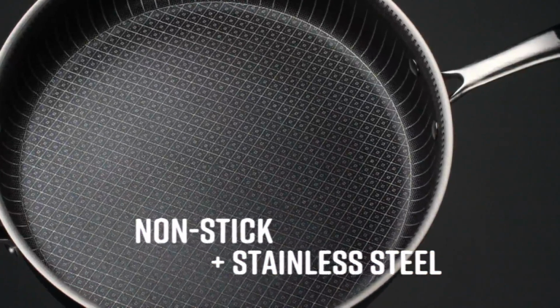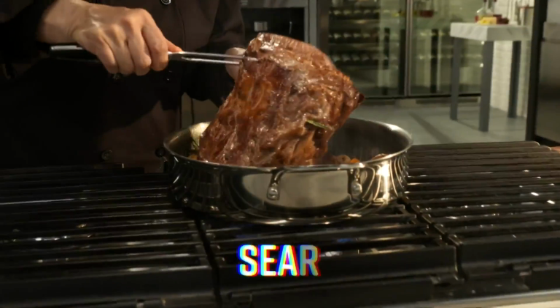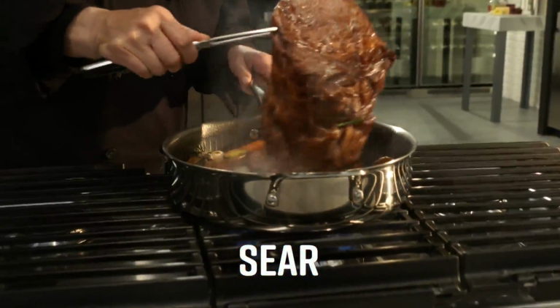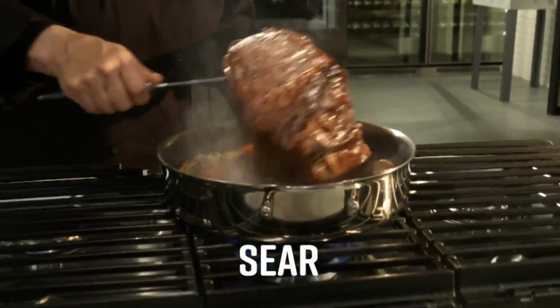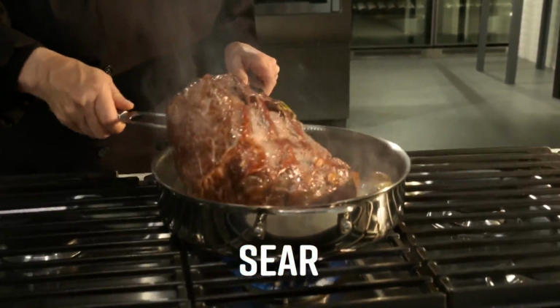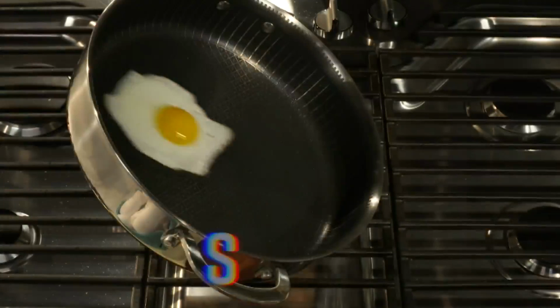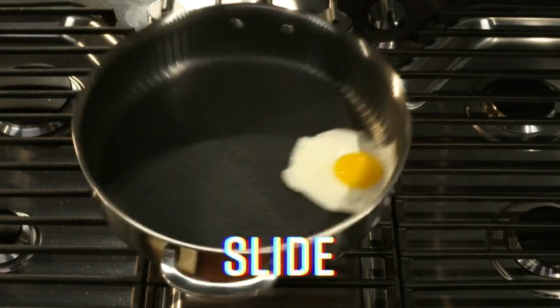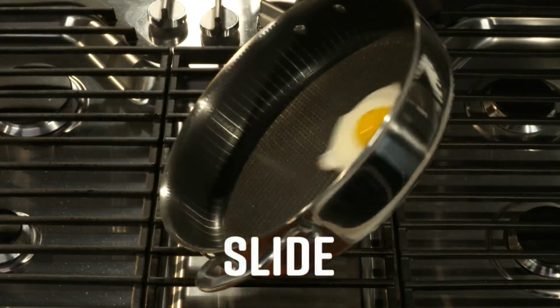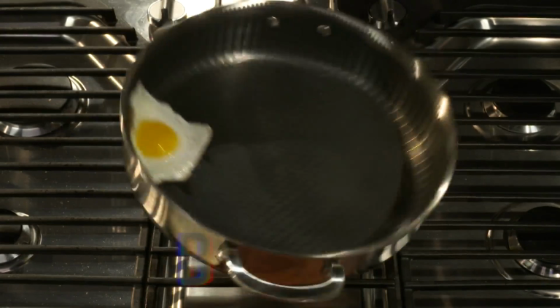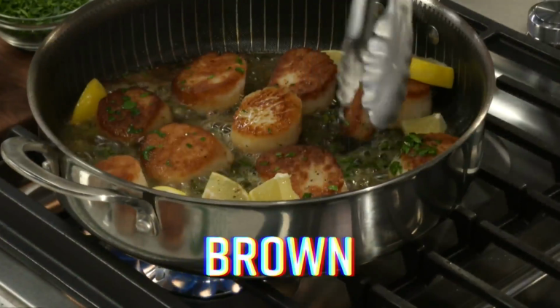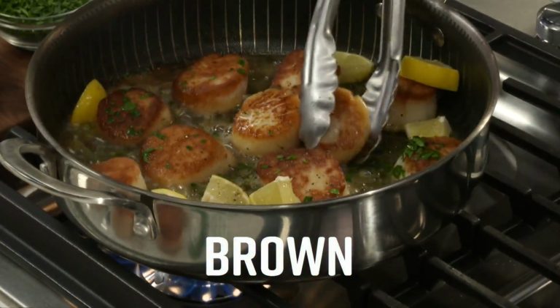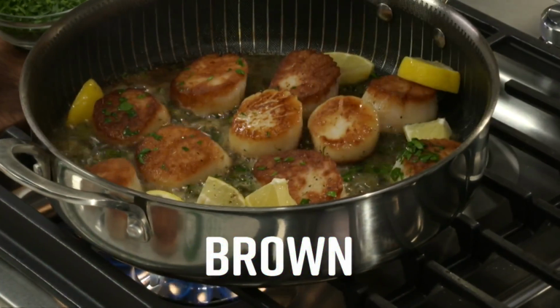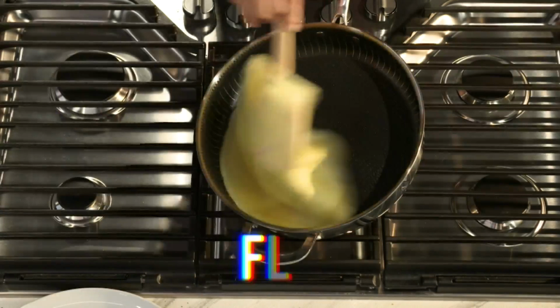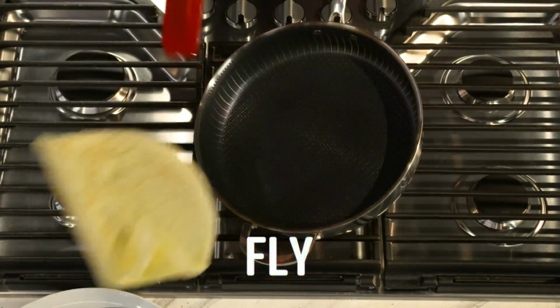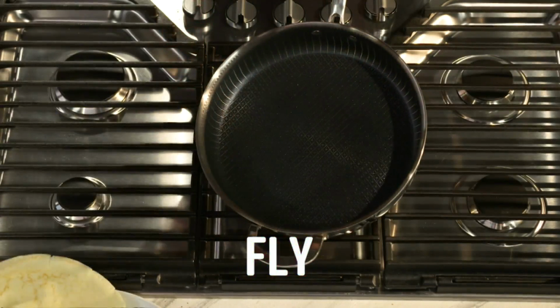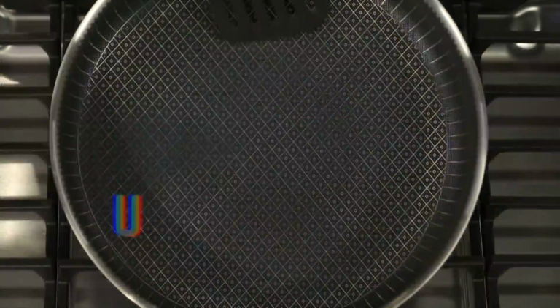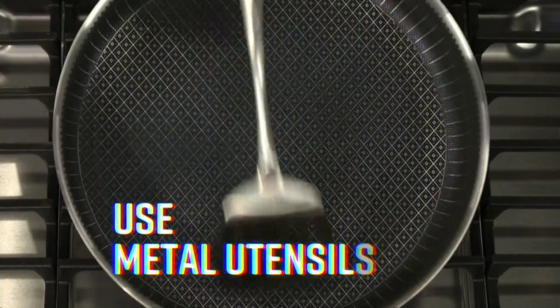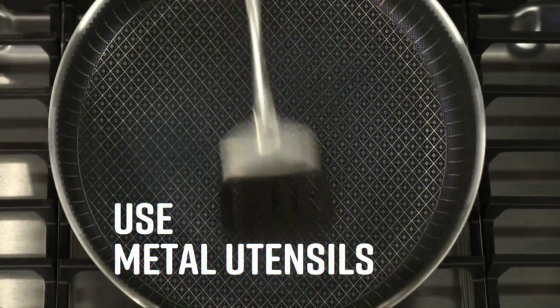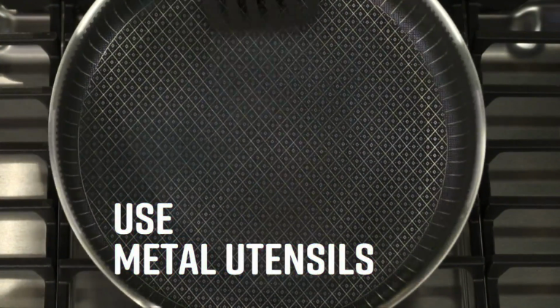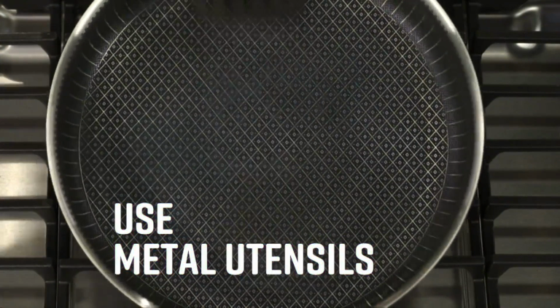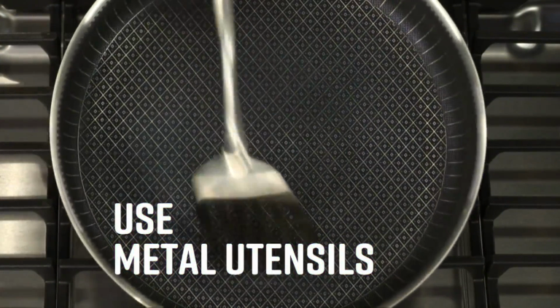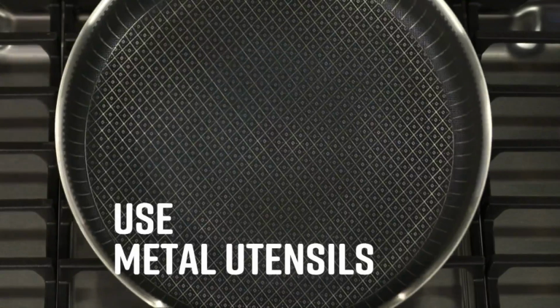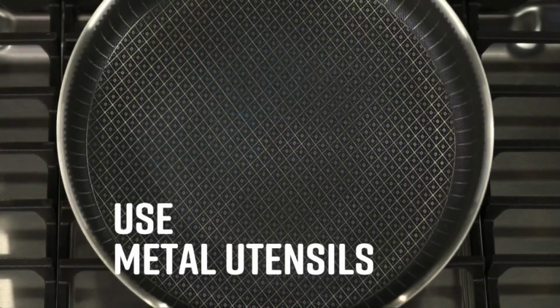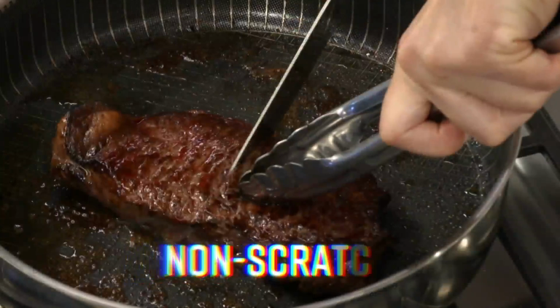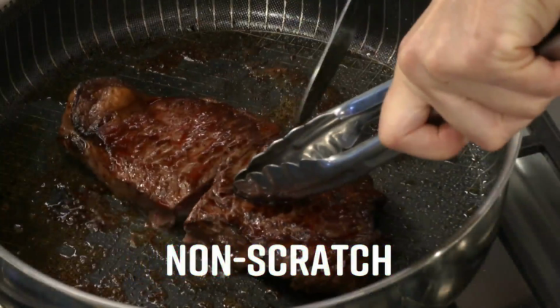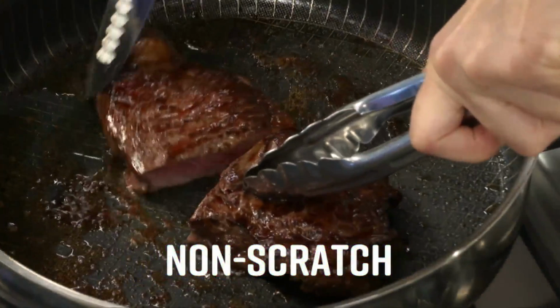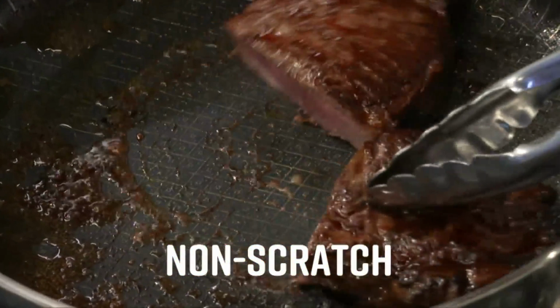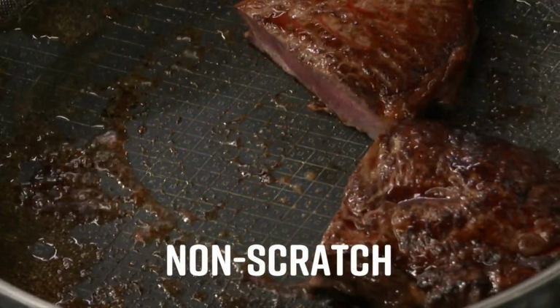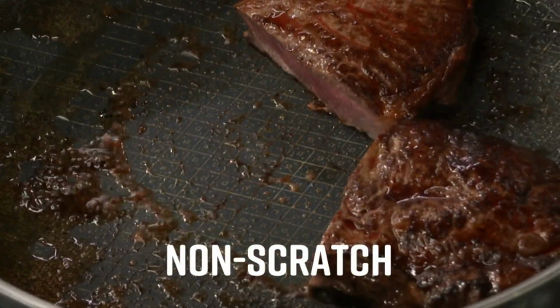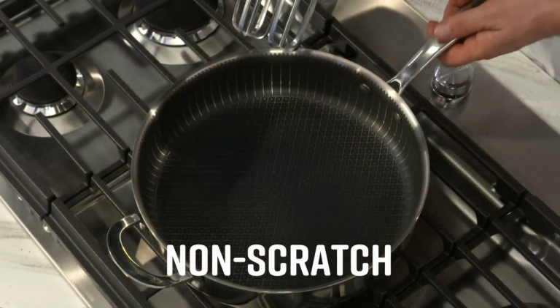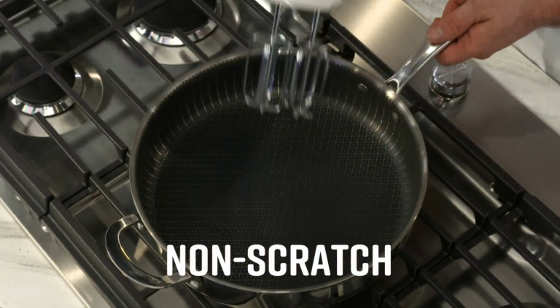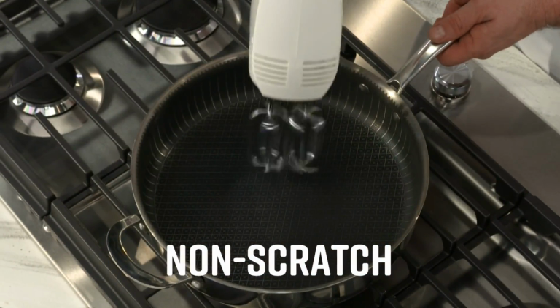The stainless sears it. The non-stick slides it. The stainless browns it. The non-stick fries it. It's so tough it can handle any metal utensil. Can you do this in your other pans? Let's see your other pans take this.